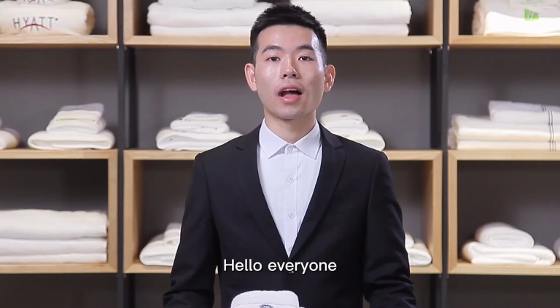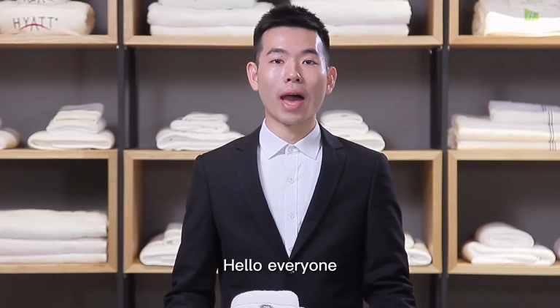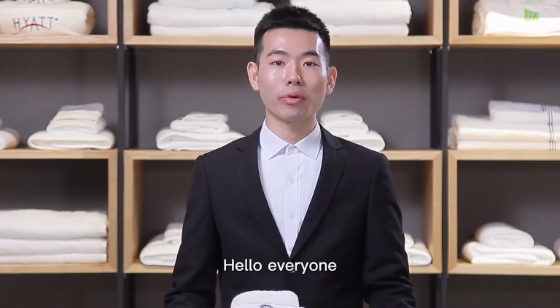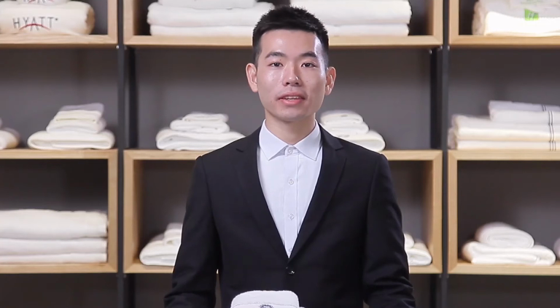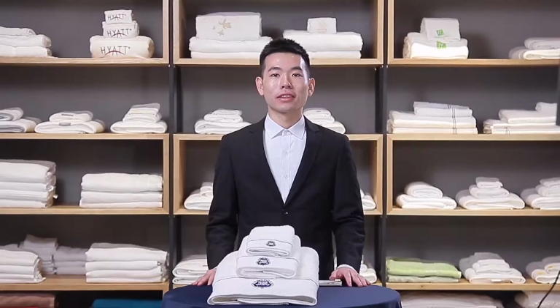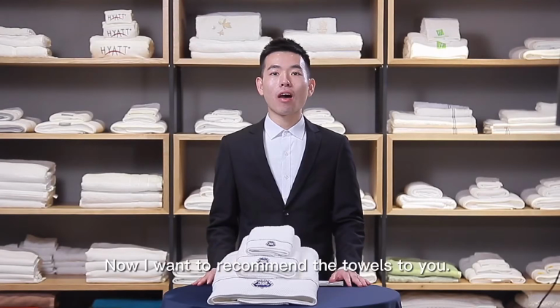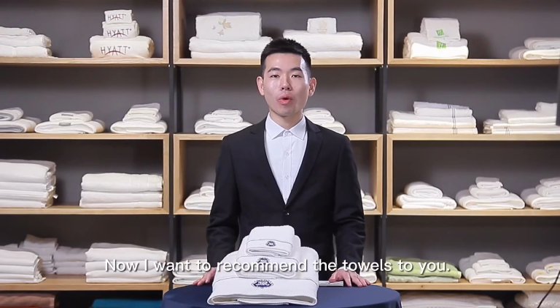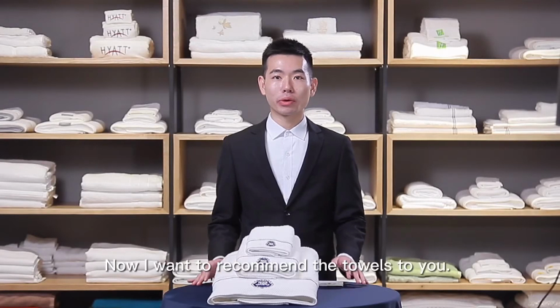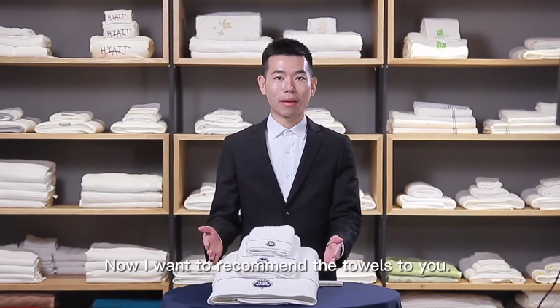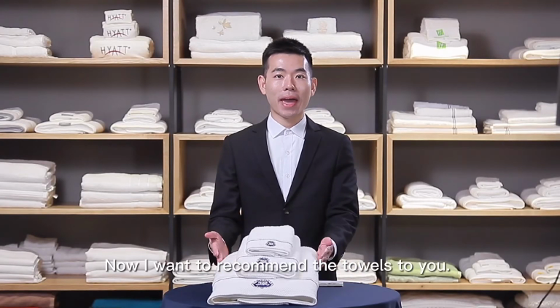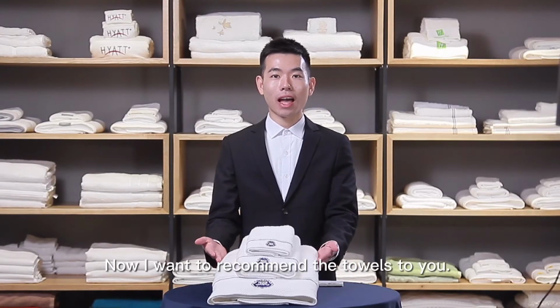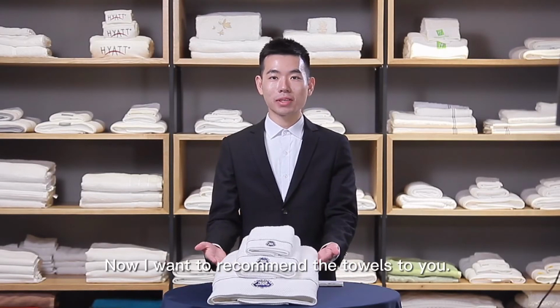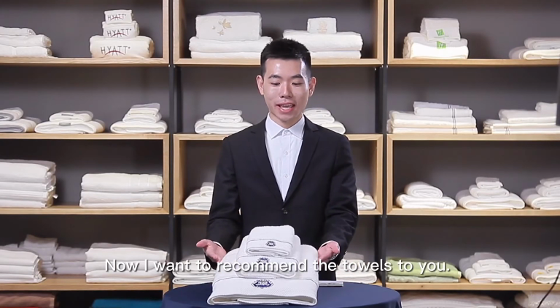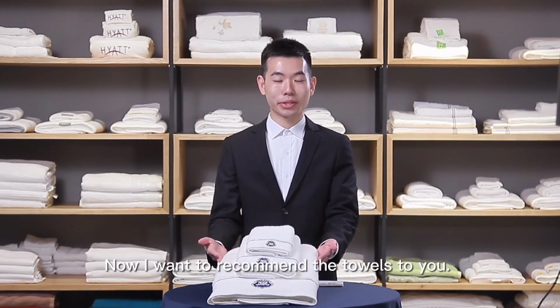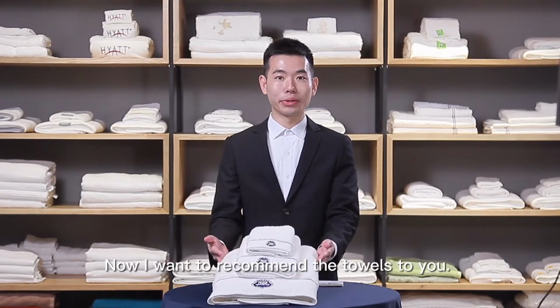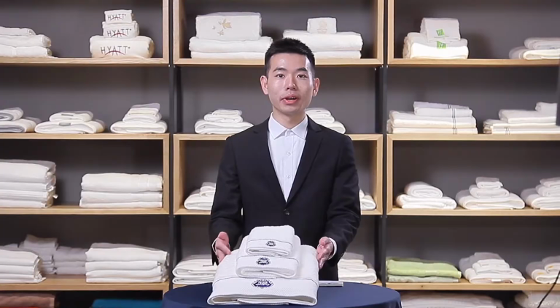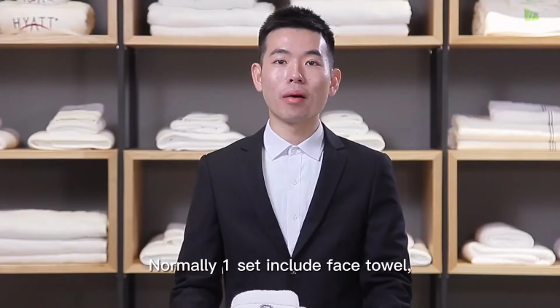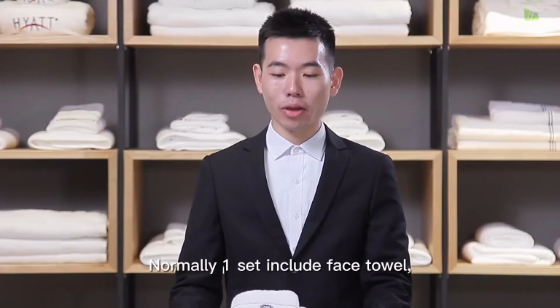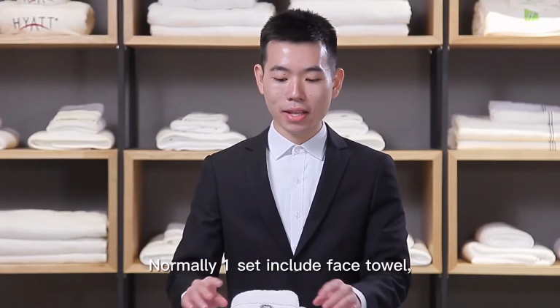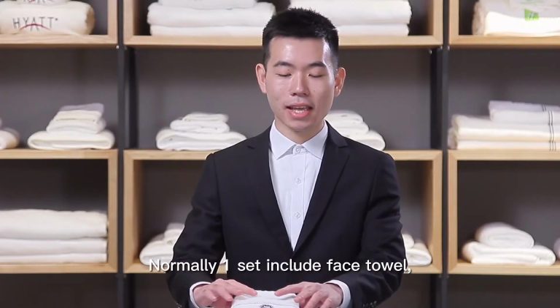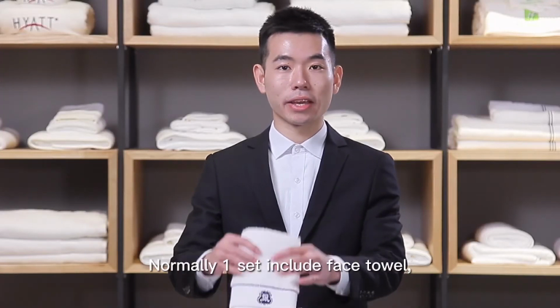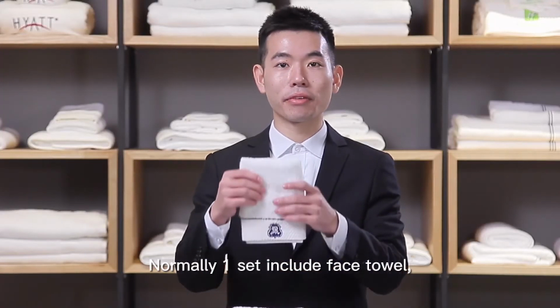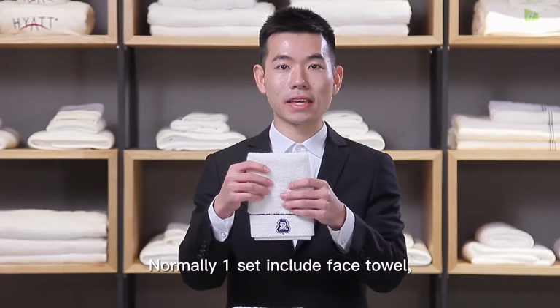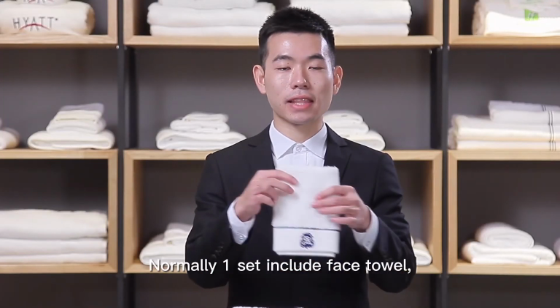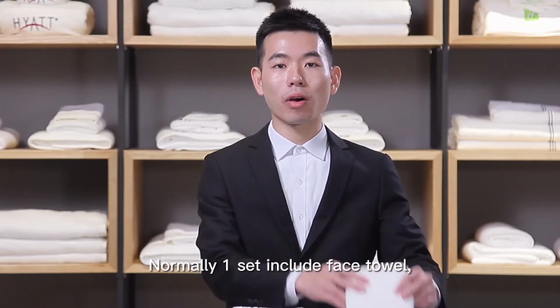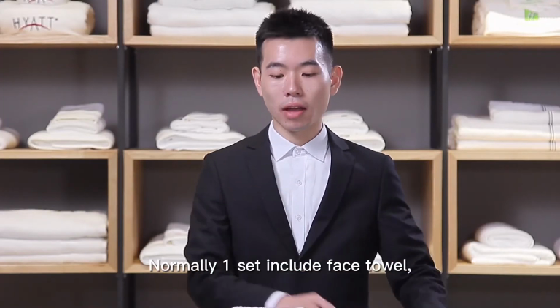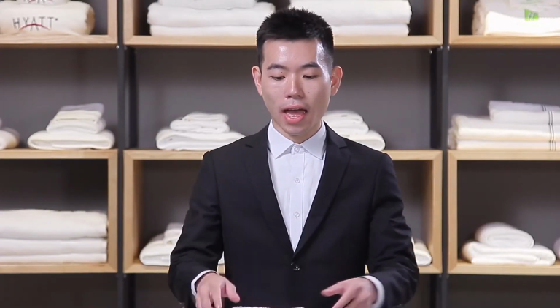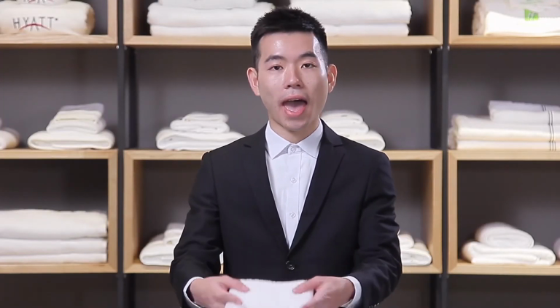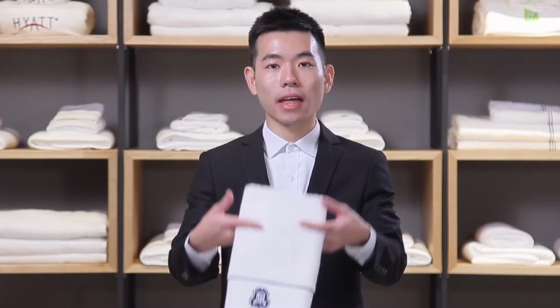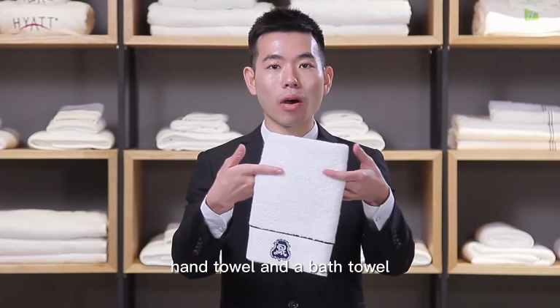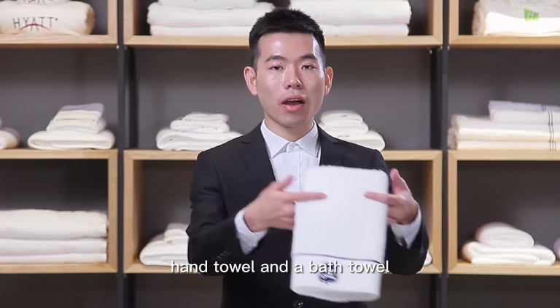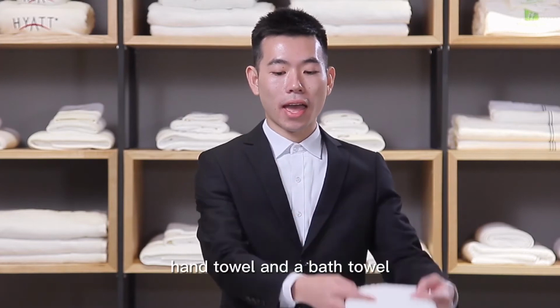Hello everyone, now I want to recommend the towel set to you. Normally one set includes face towel, hand towel, and bath towel.